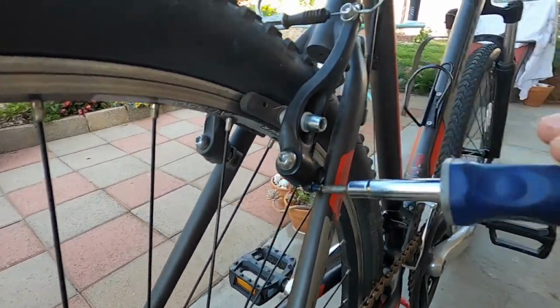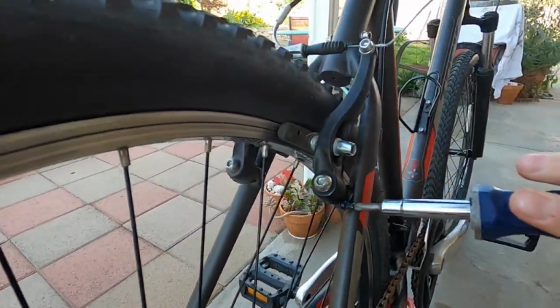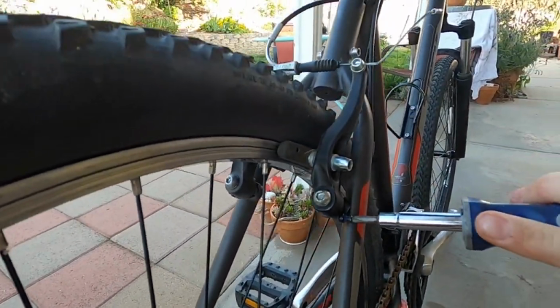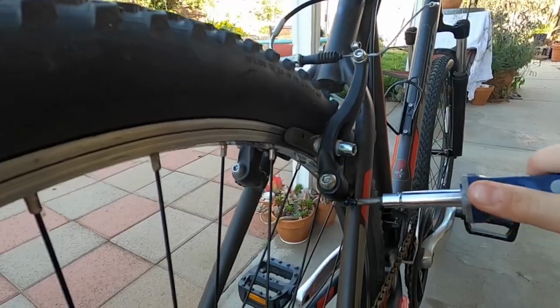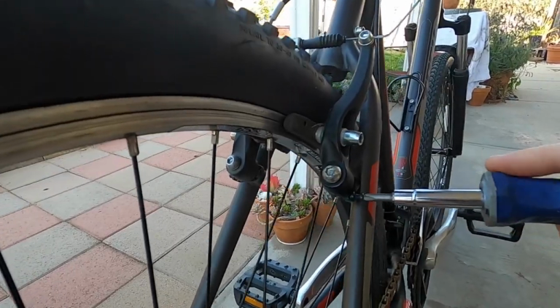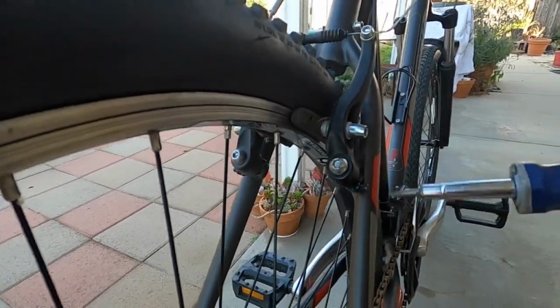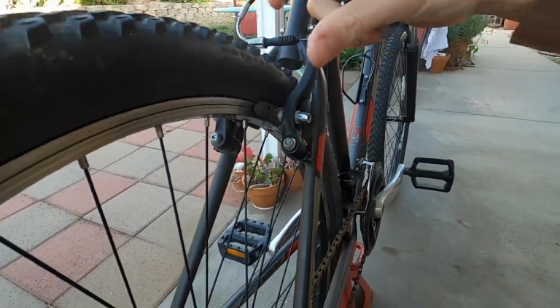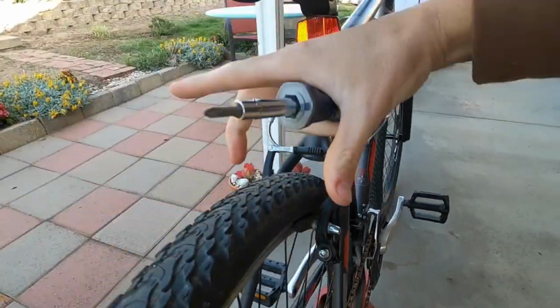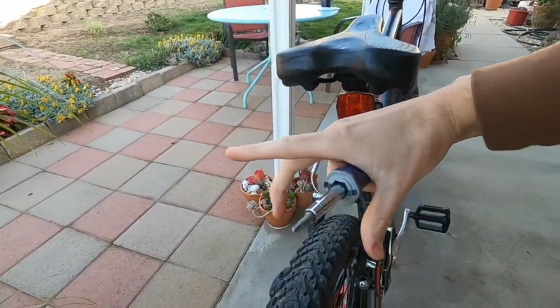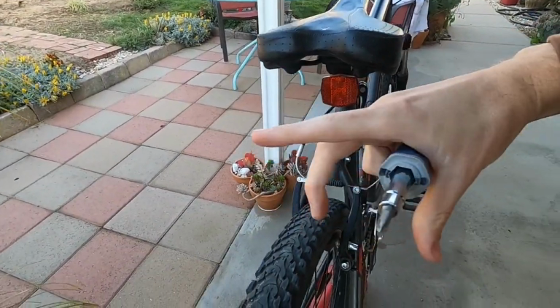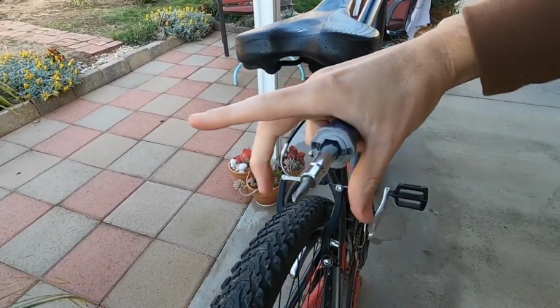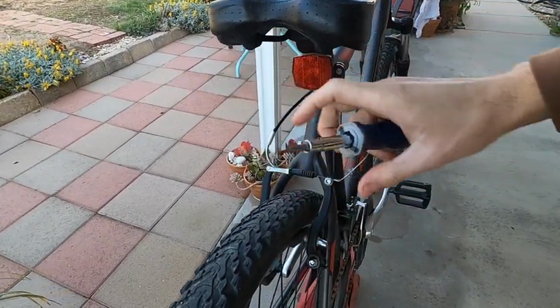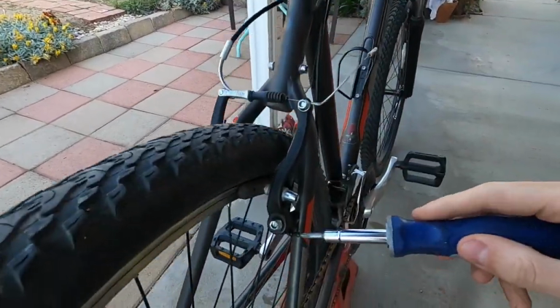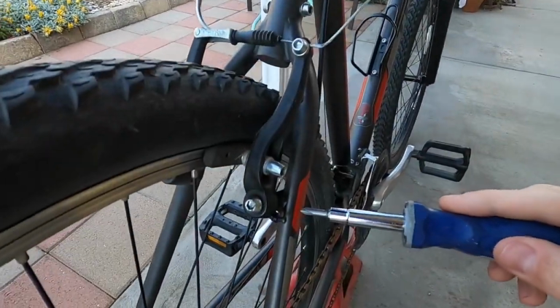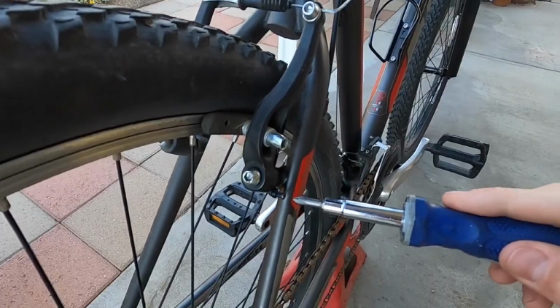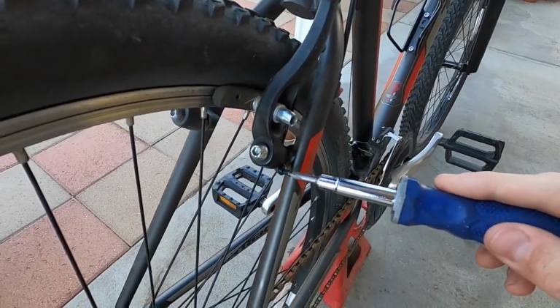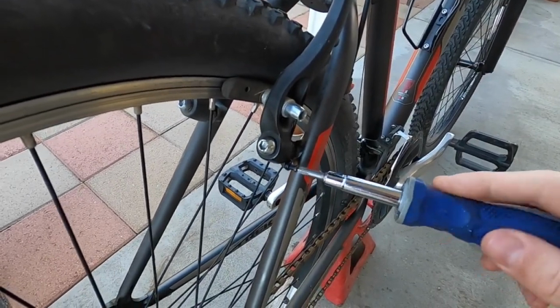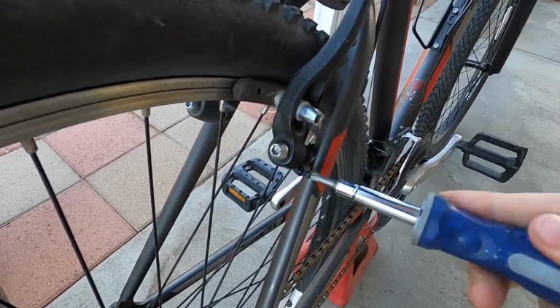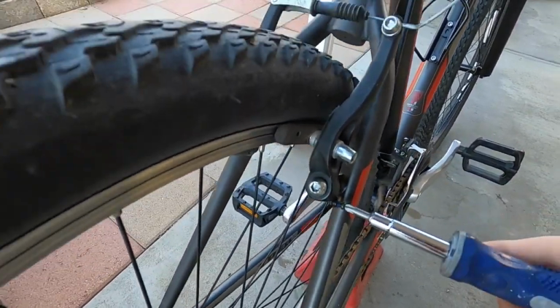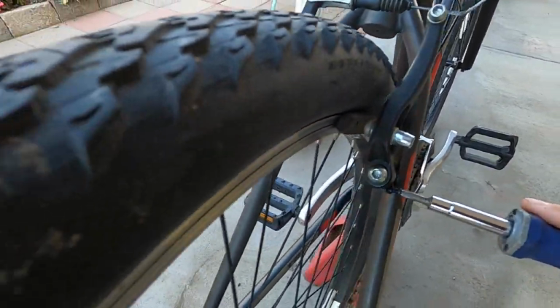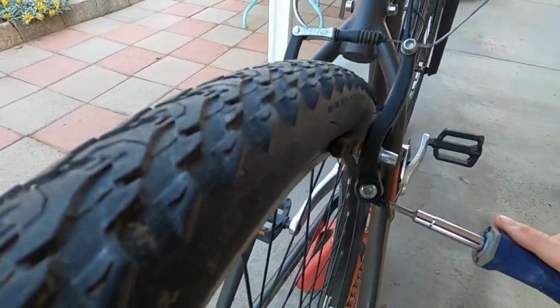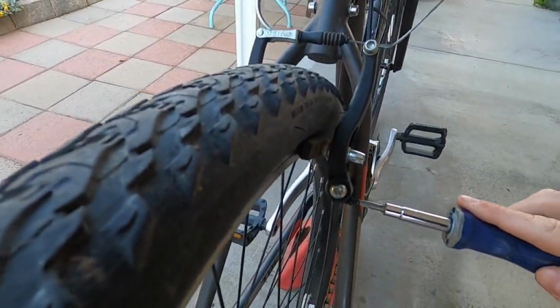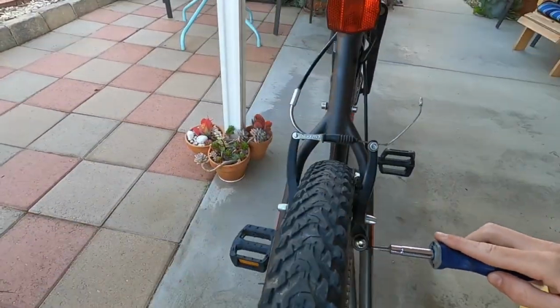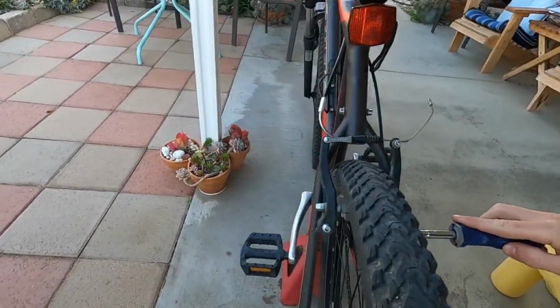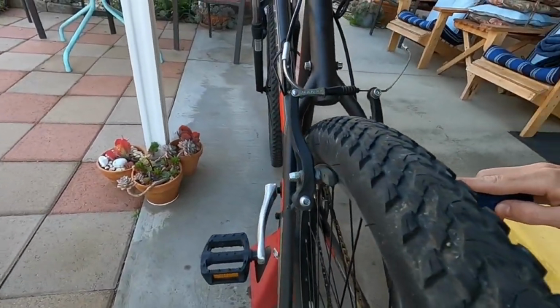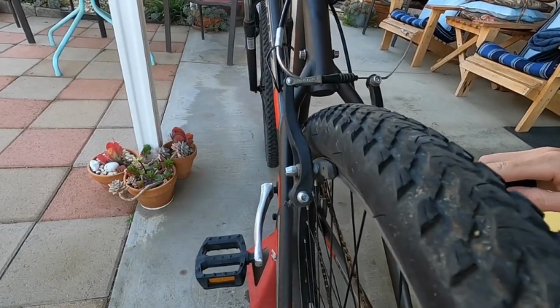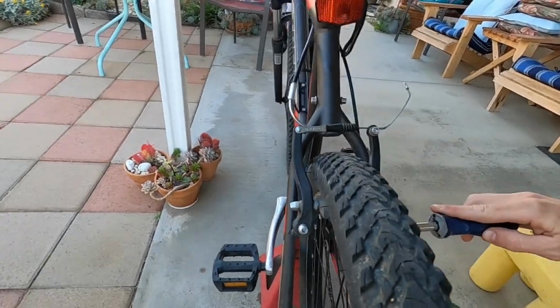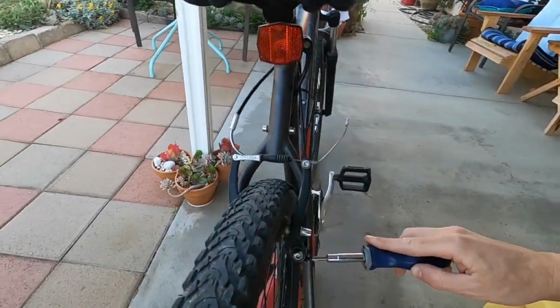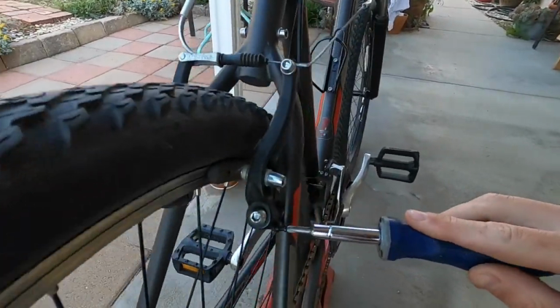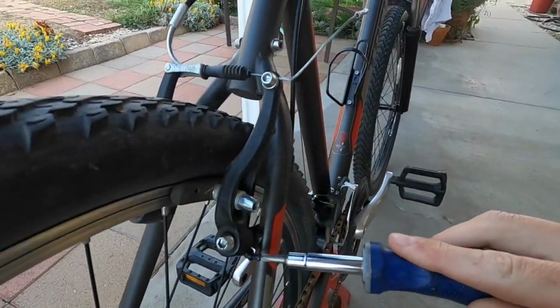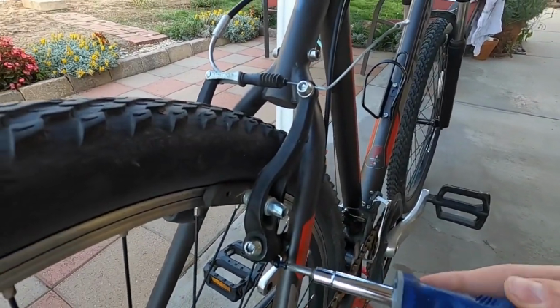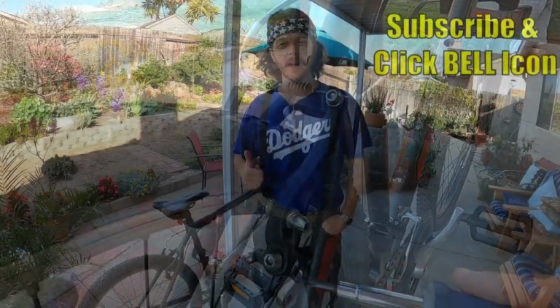The last adjustment involves these tiny little screws right here — there's one on each side. Tightening or loosening these moves the actual brake pads in relation to the wheel, adjusting the spacing. You just want them nice and even on each side — equal gap between the rim and the brake.